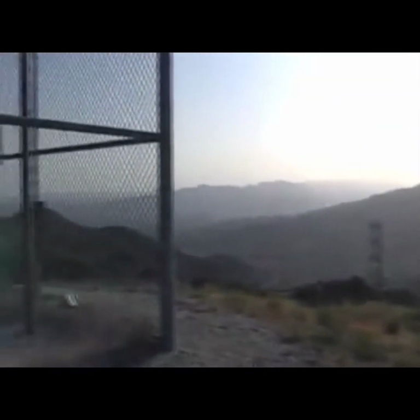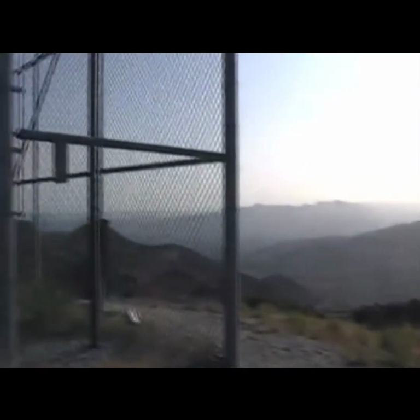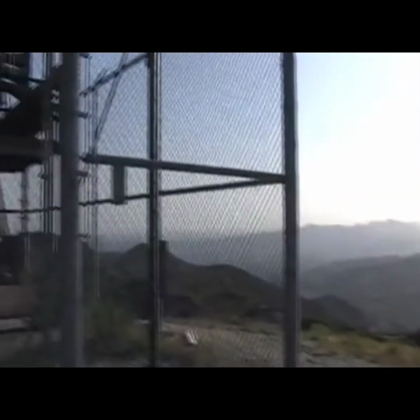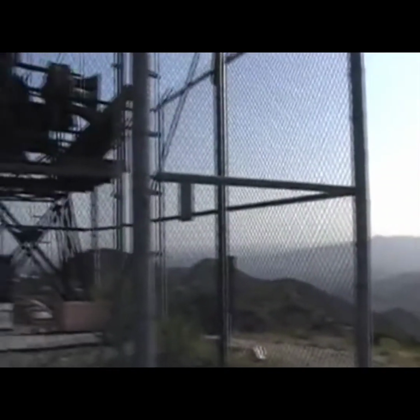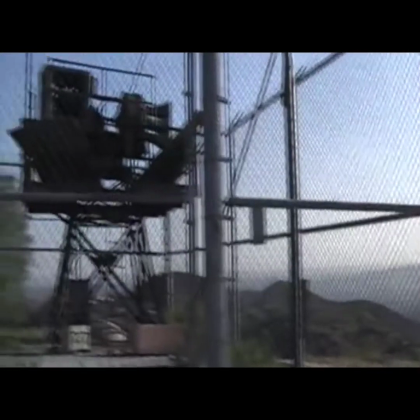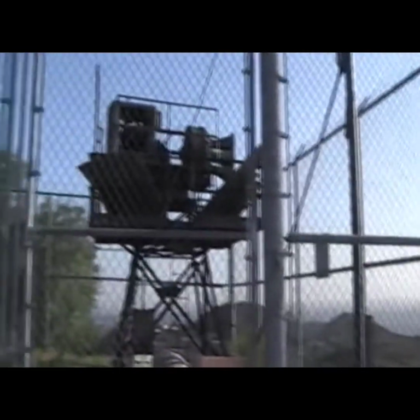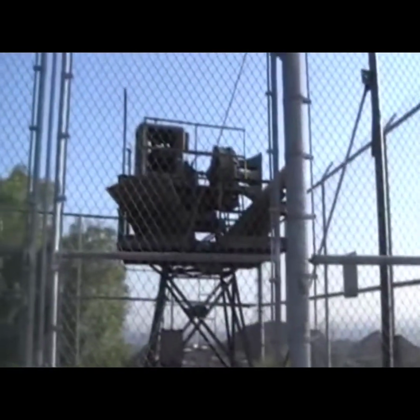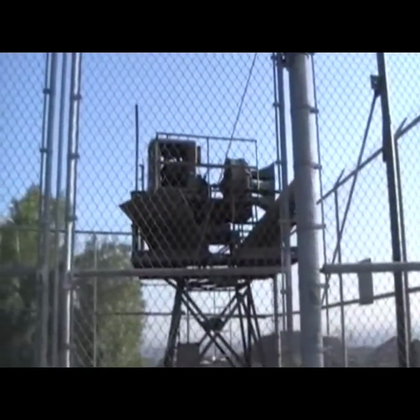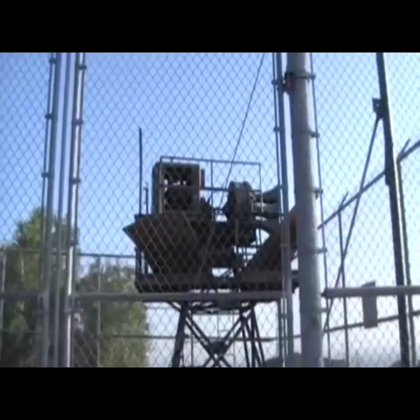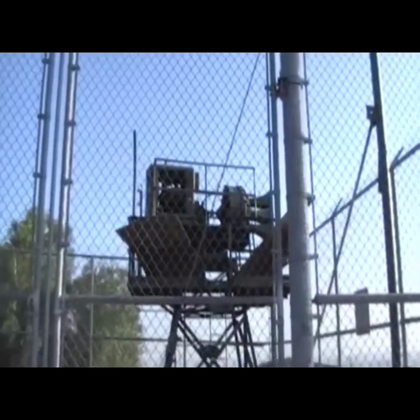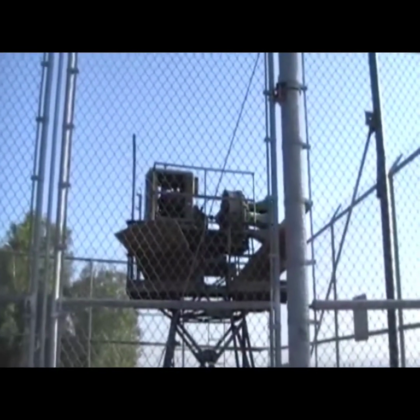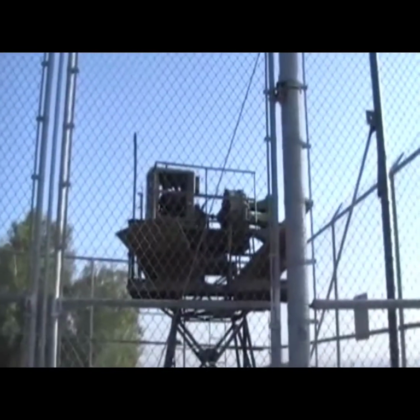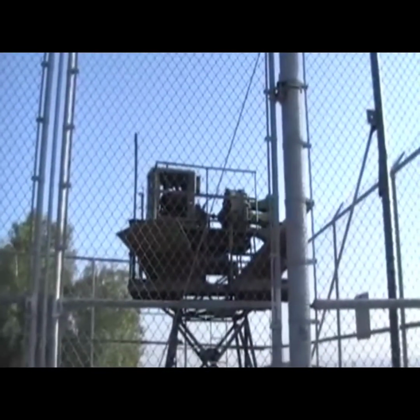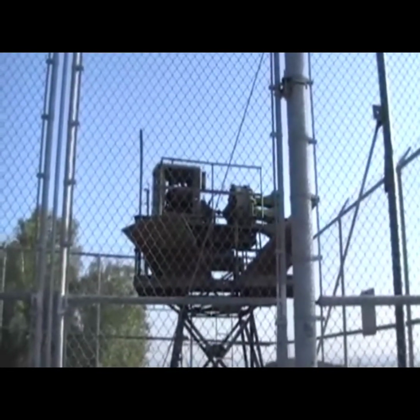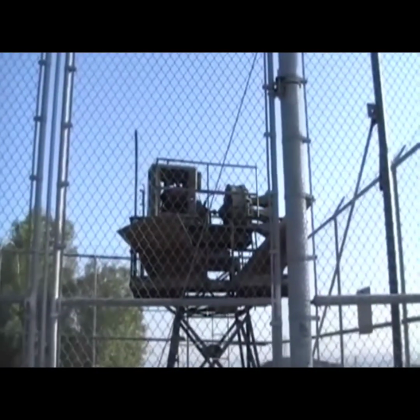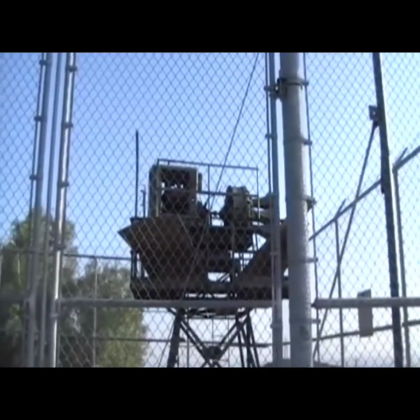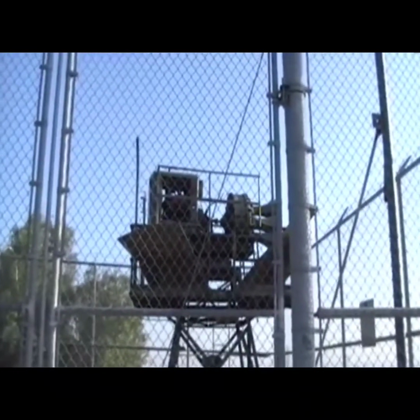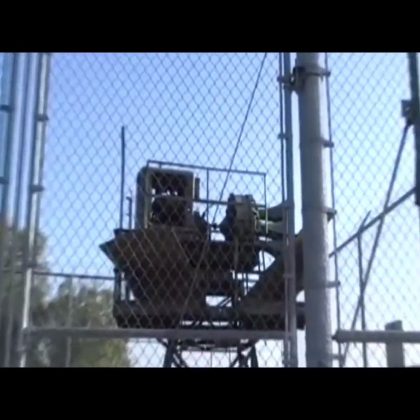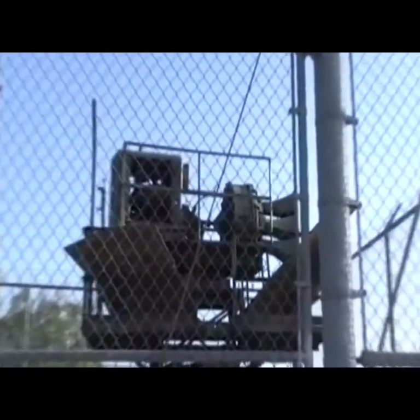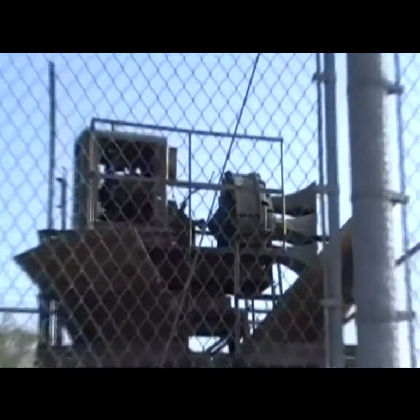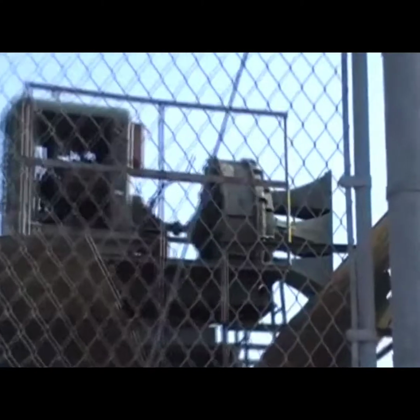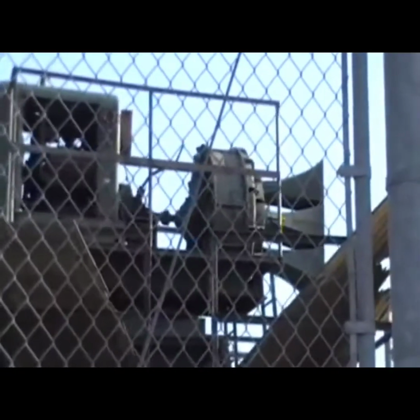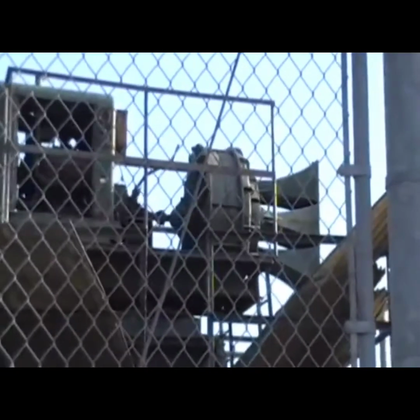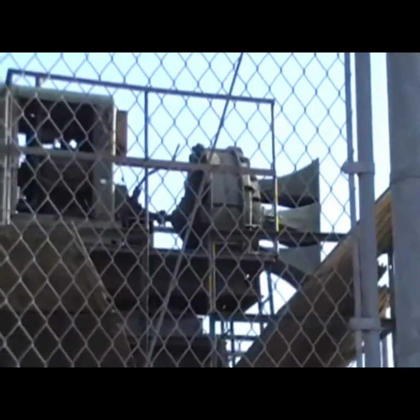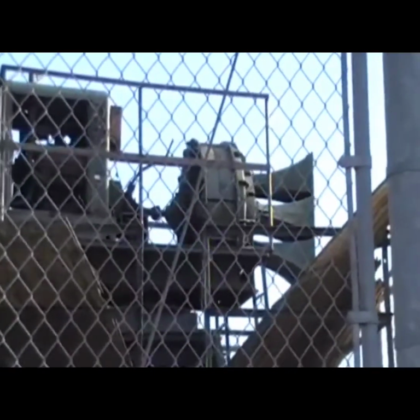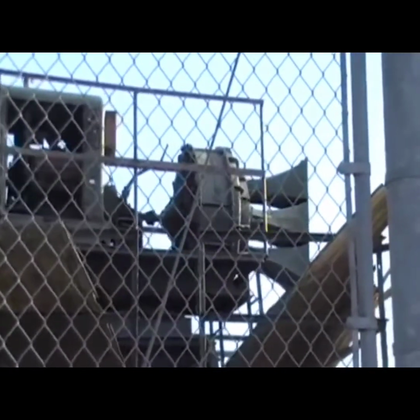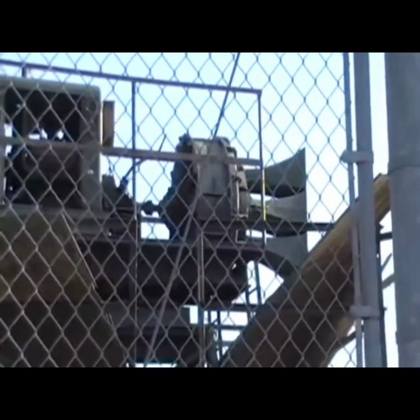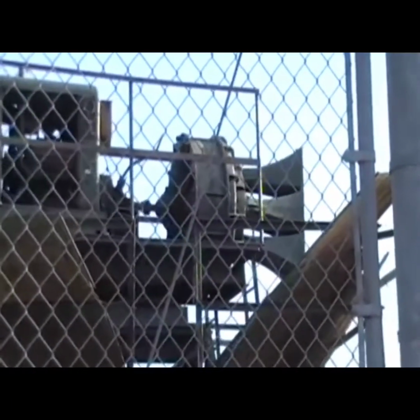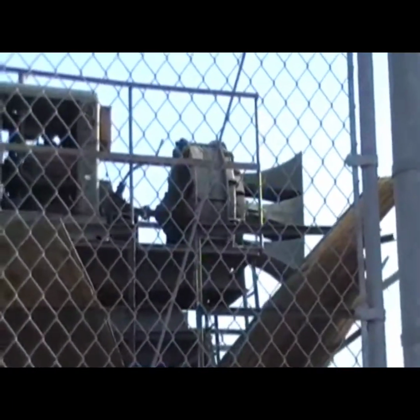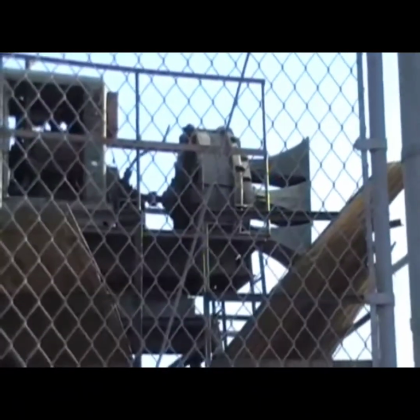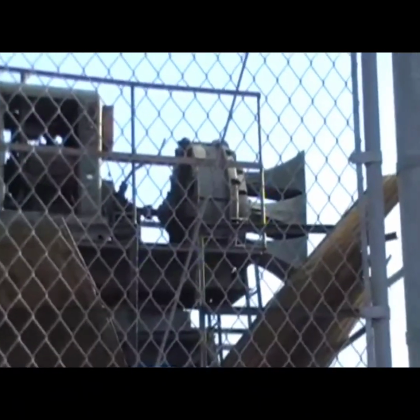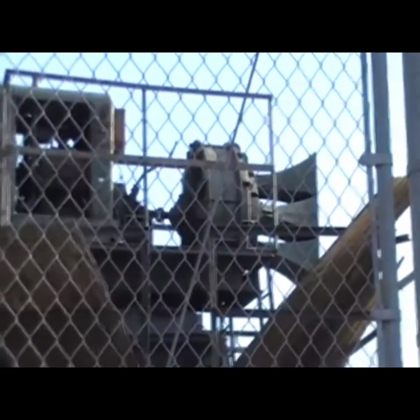I apologize for all the erratic camera movement, since it's a hell of a hike getting up here and I couldn't bring much equipment.